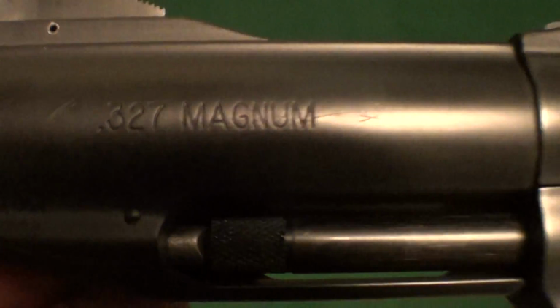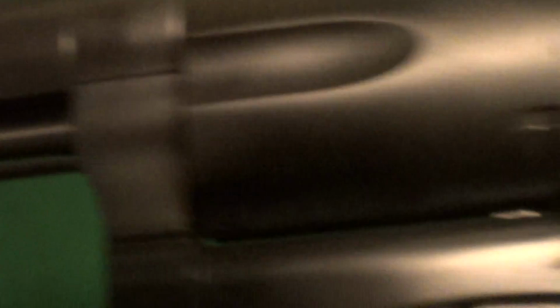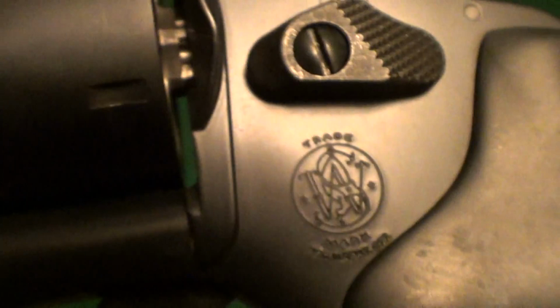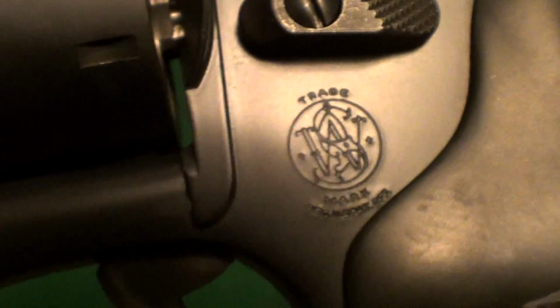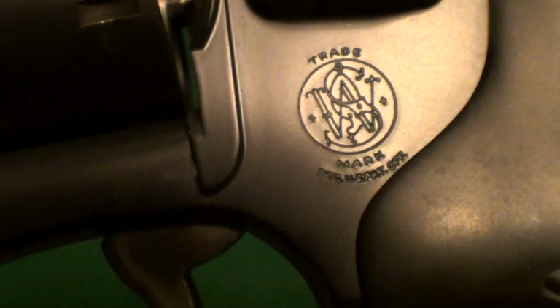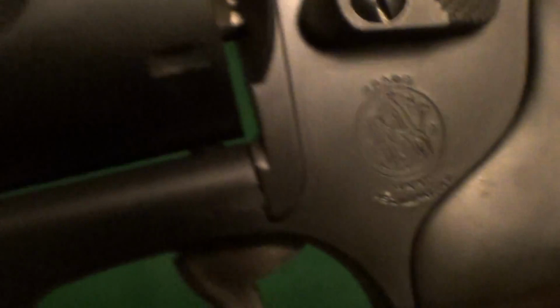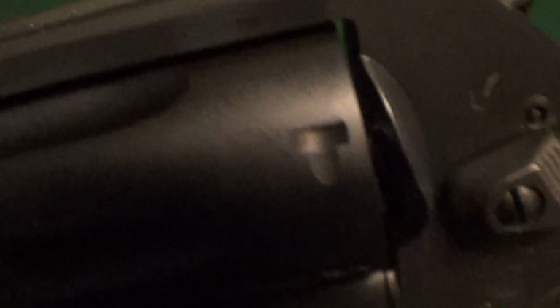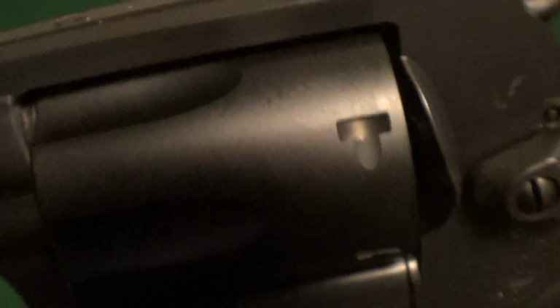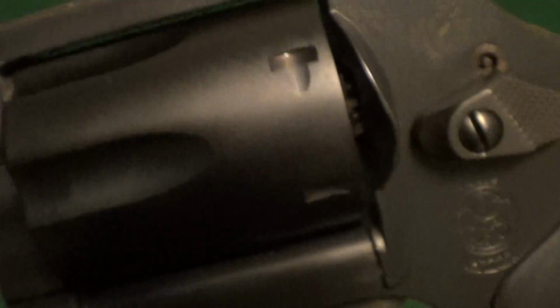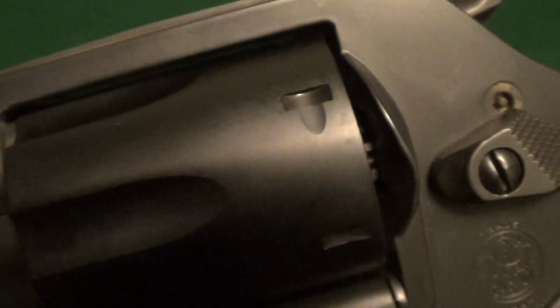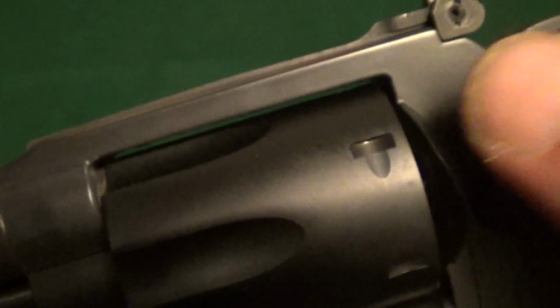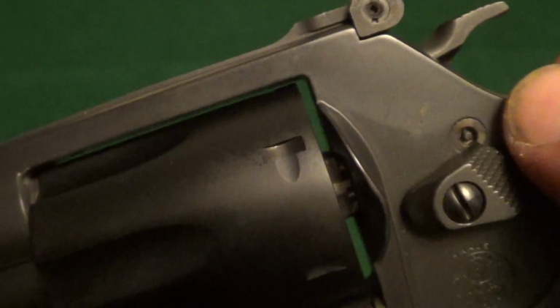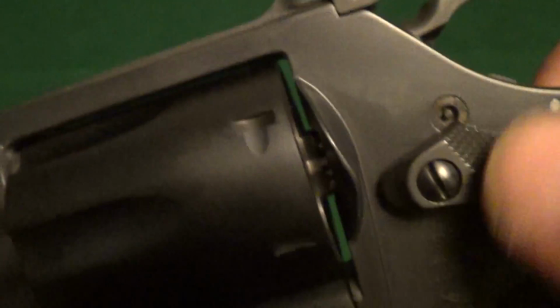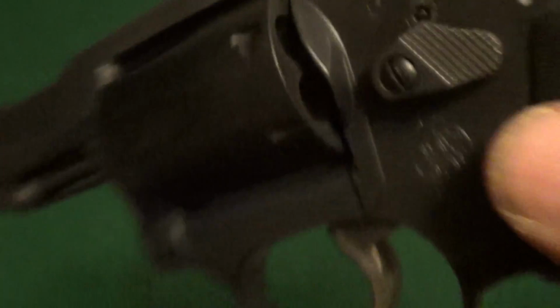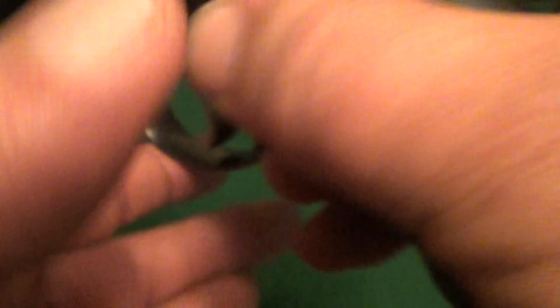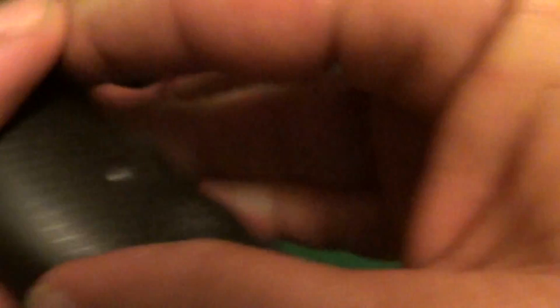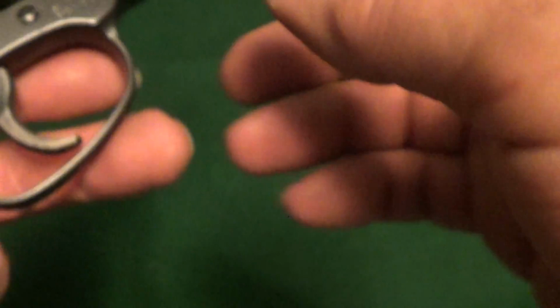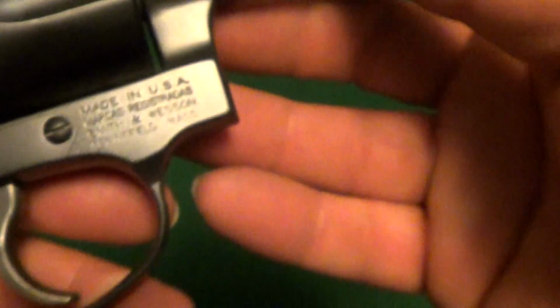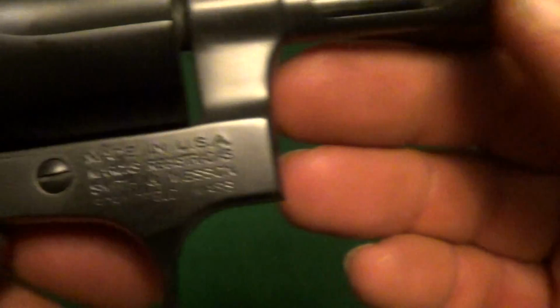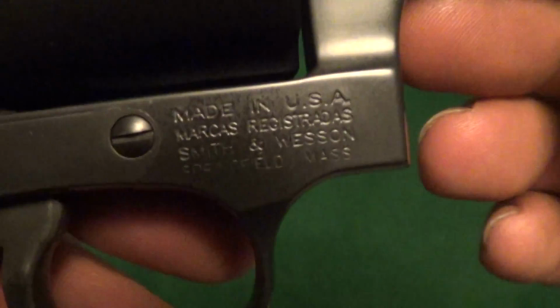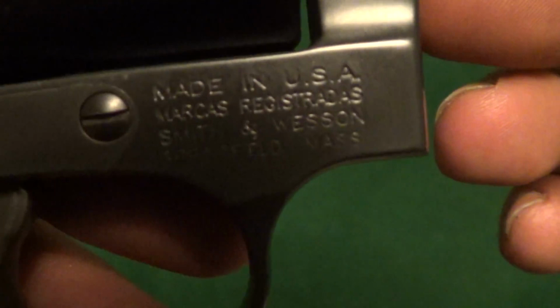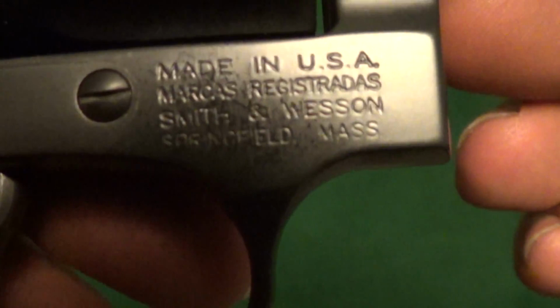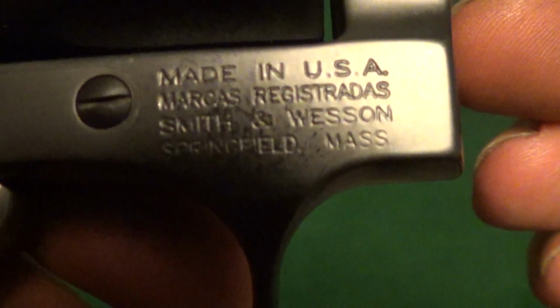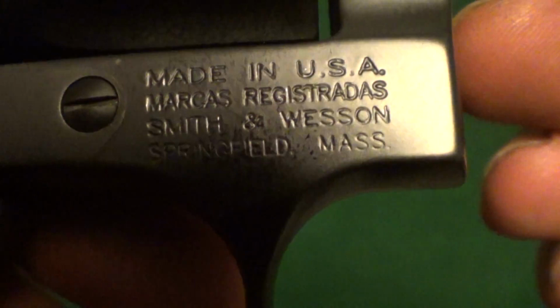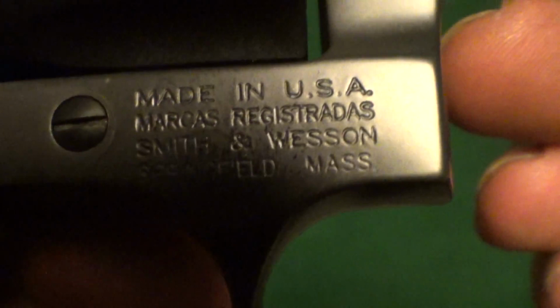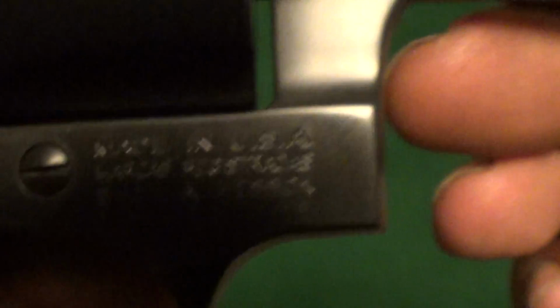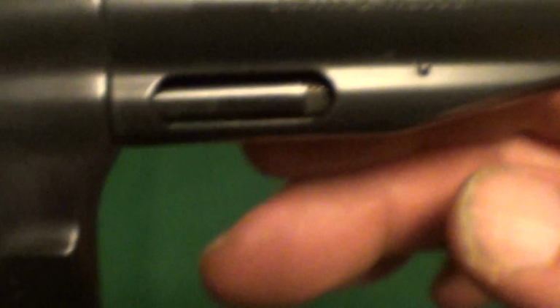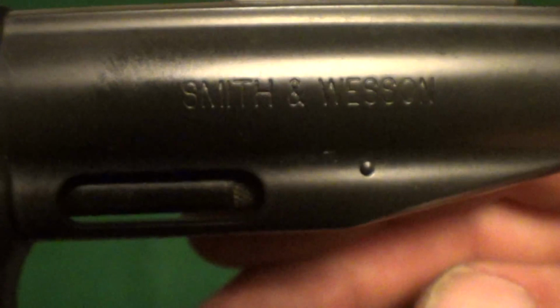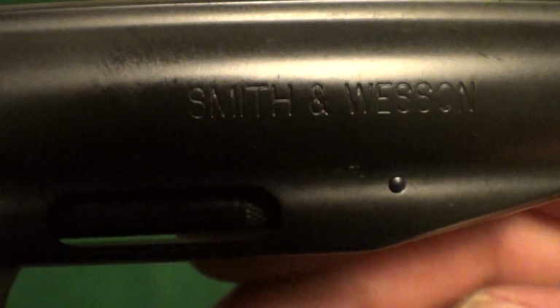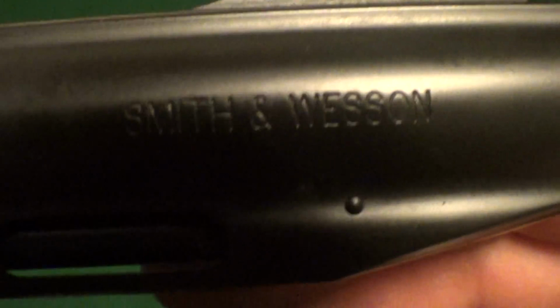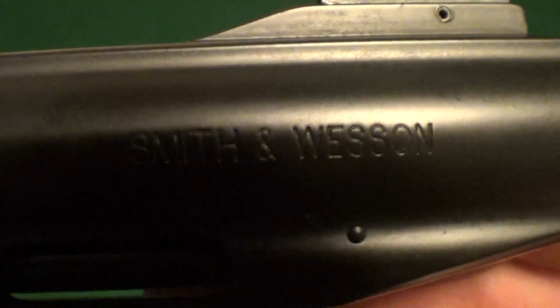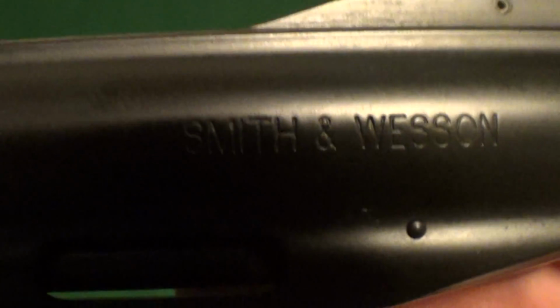327 Federal Magnum — got one of them damn worthless key locks in it, and of course your address line there, and Smith & Wesson.